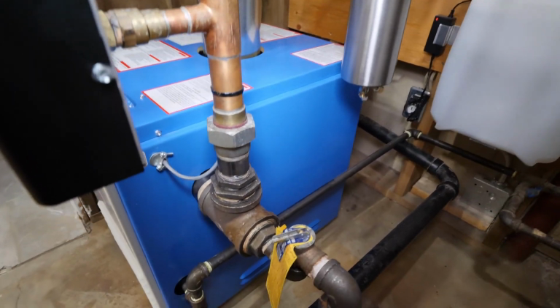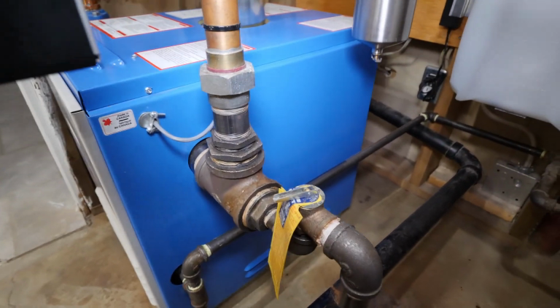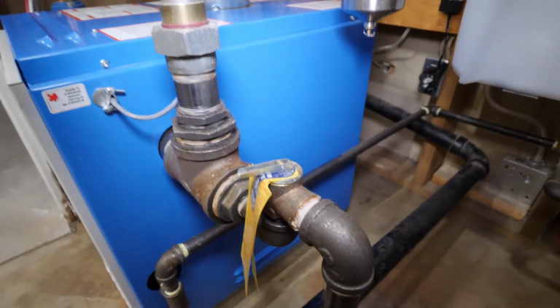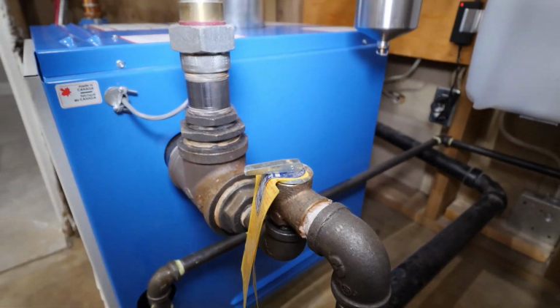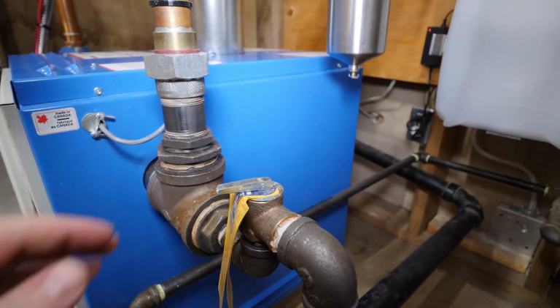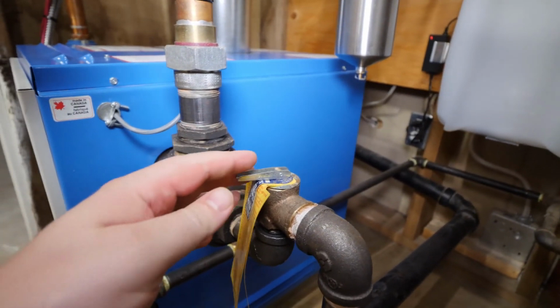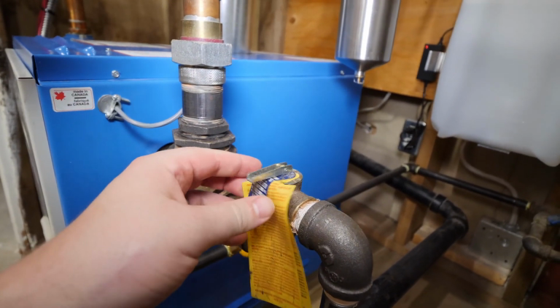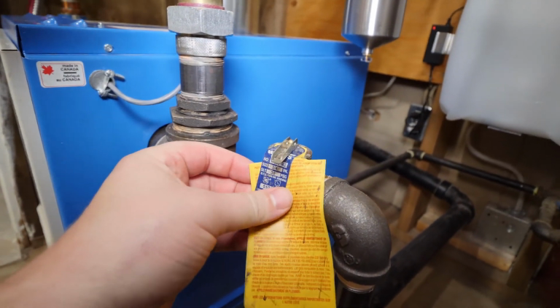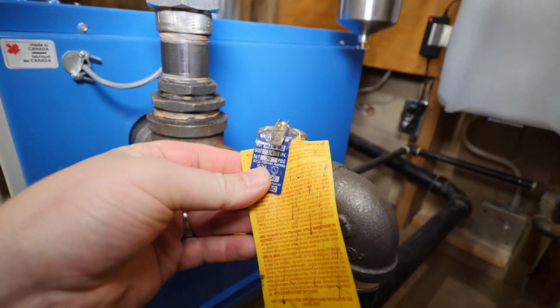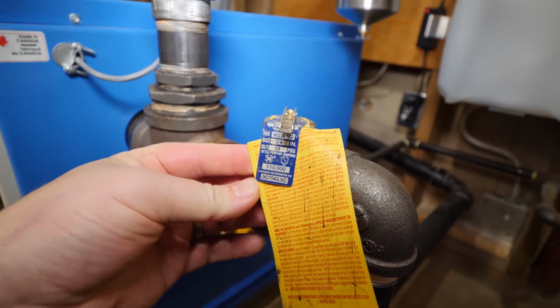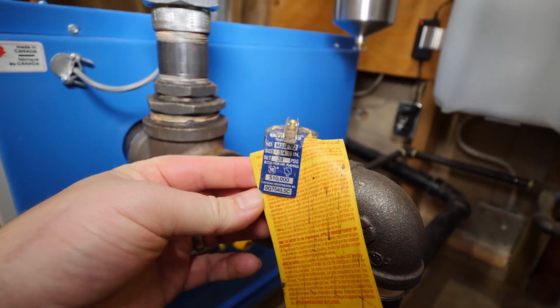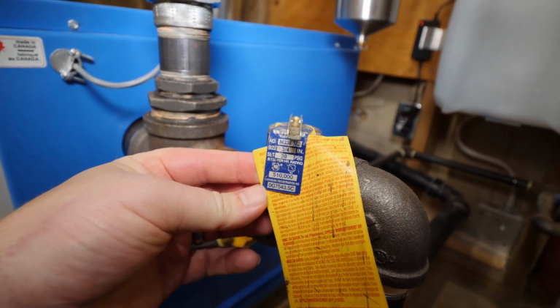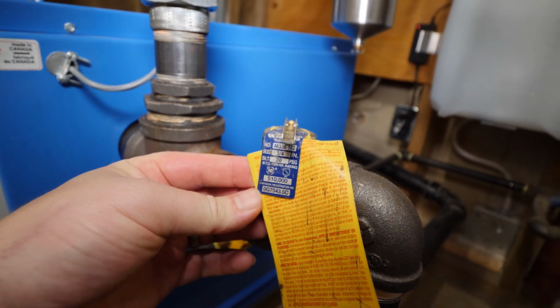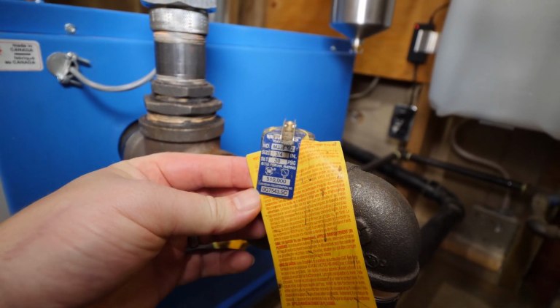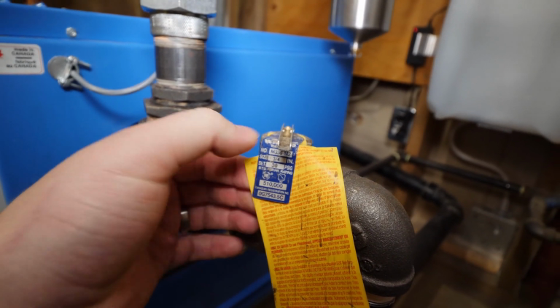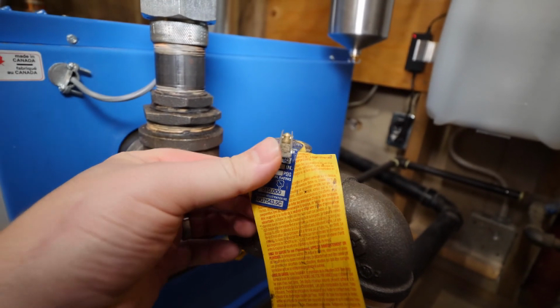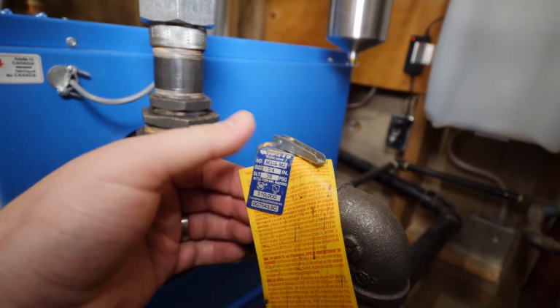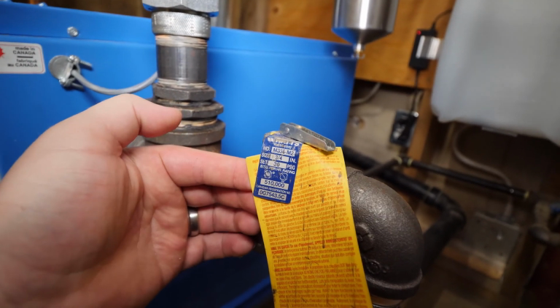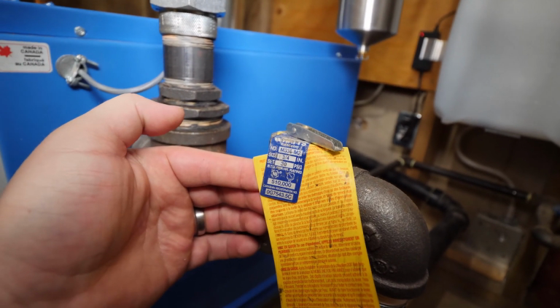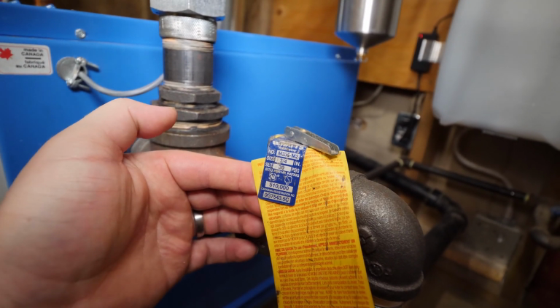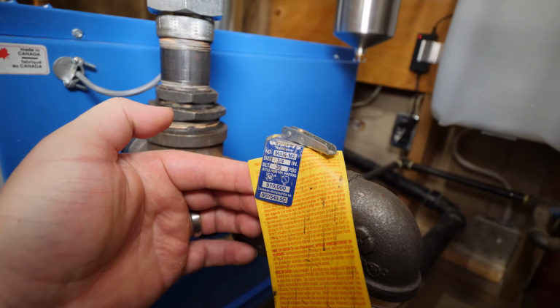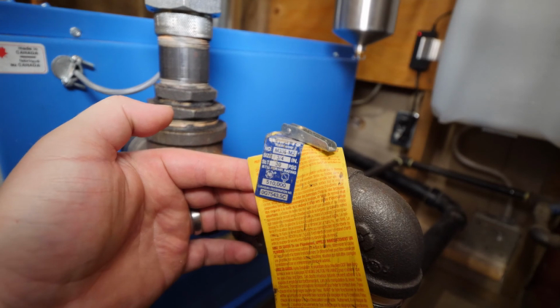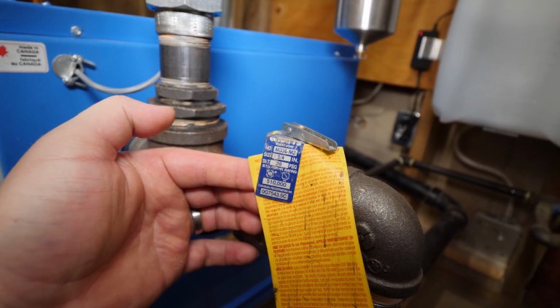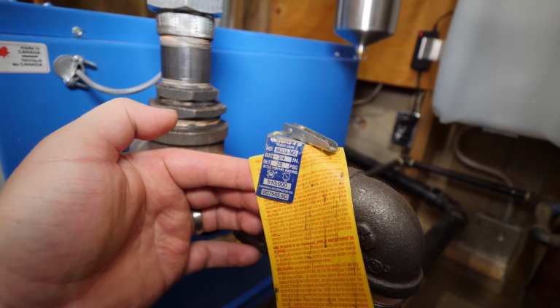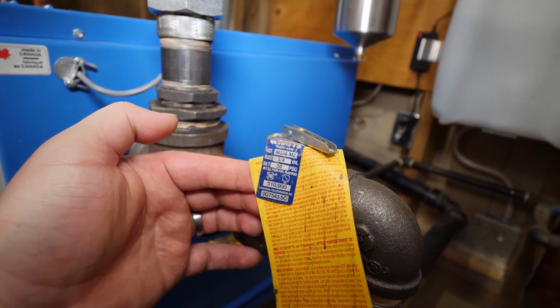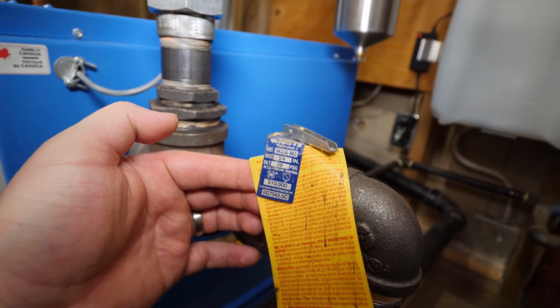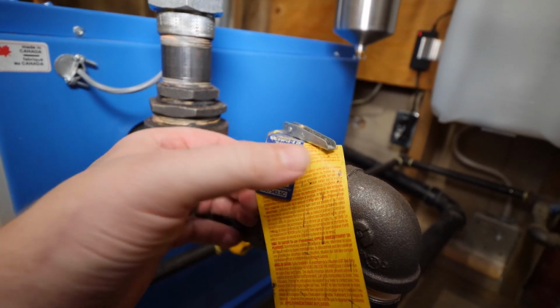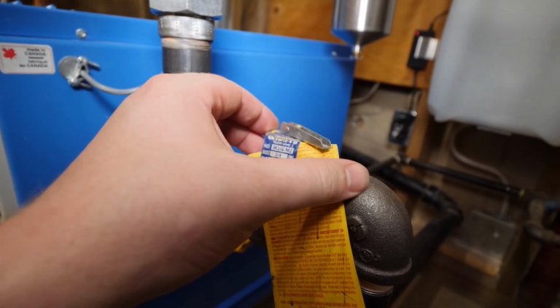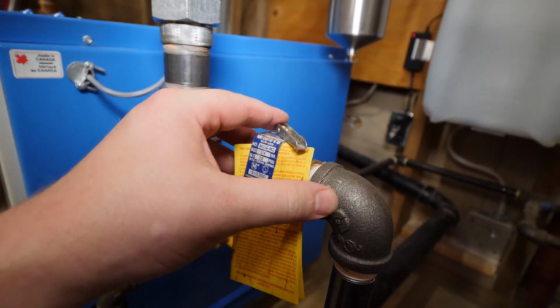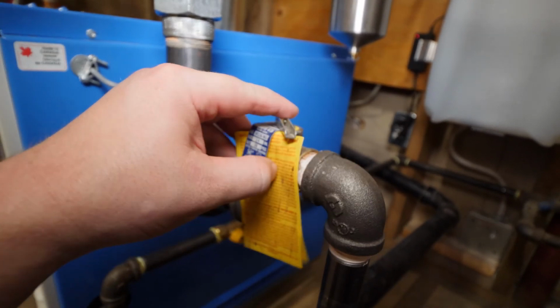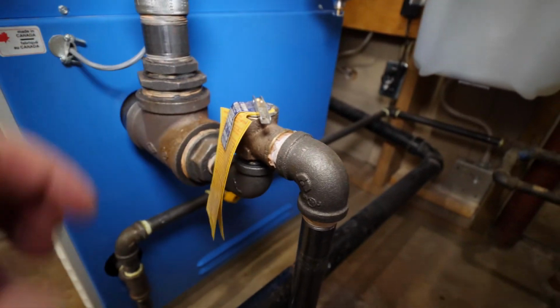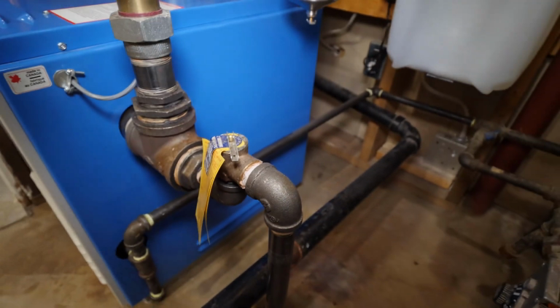This is a safety relief valve and its purpose is to relieve pressure or fluid from the system if the pressure exceeds the rating of the valve. These valves are rated or sized based on the boiler's BTUs and designed operating pressure.